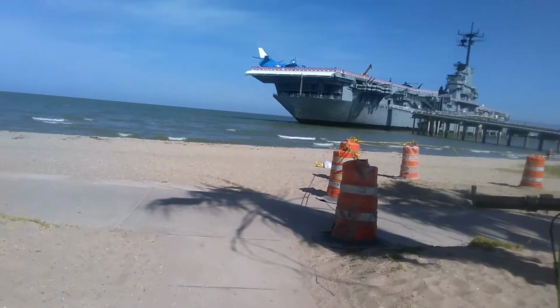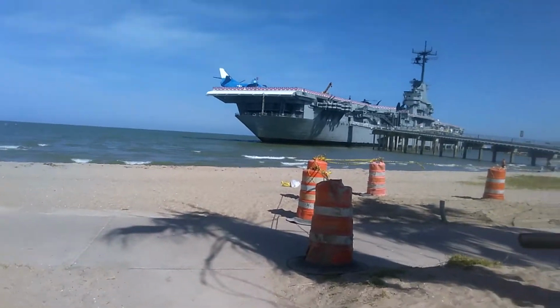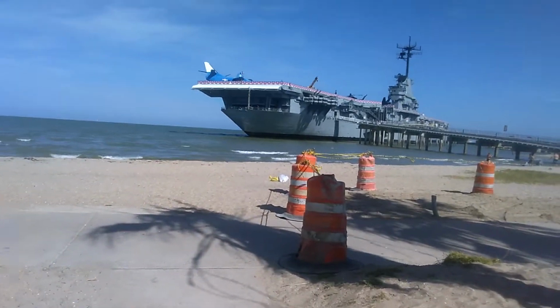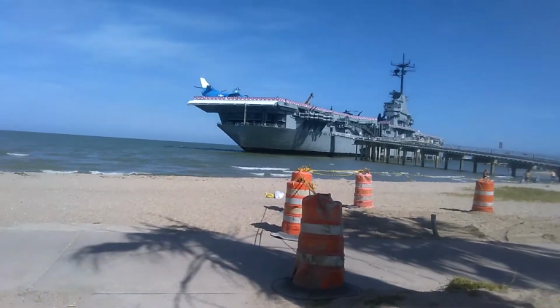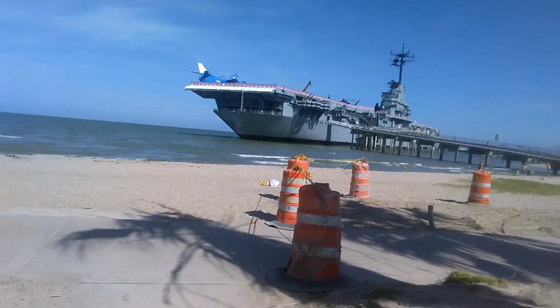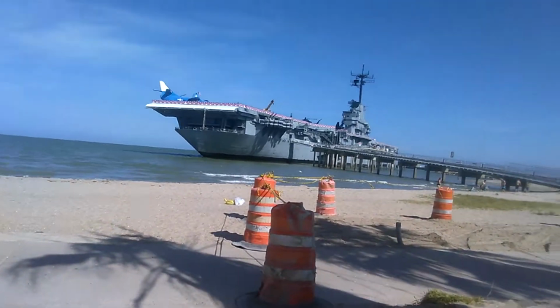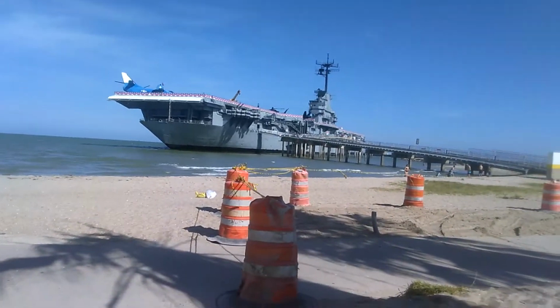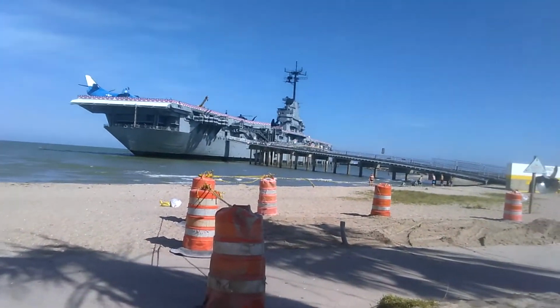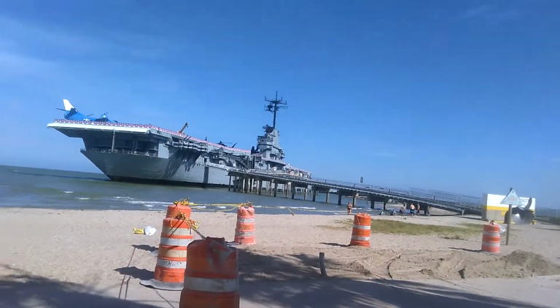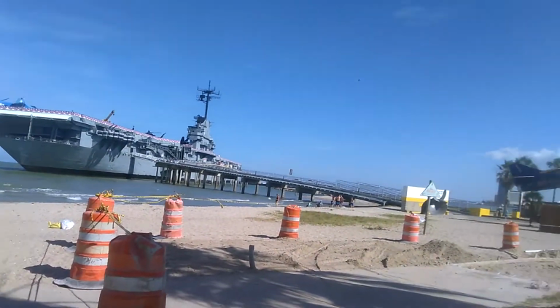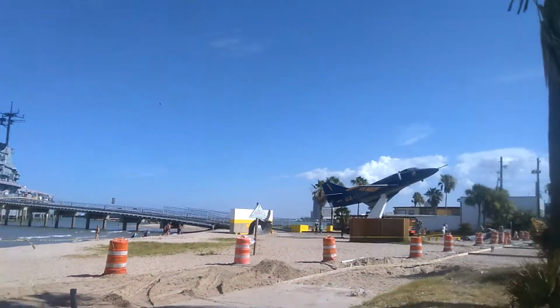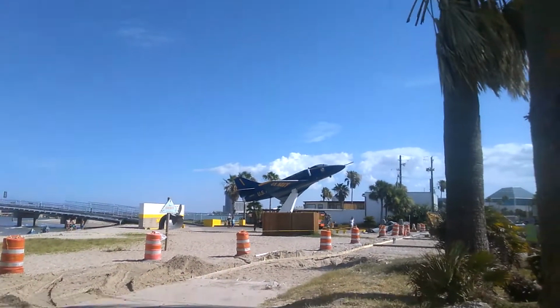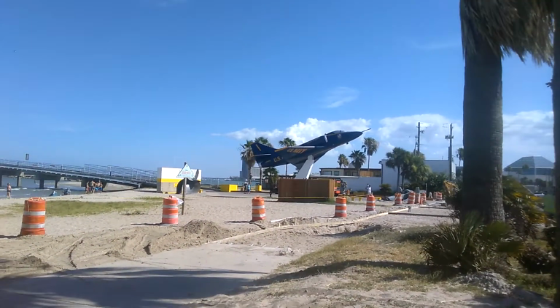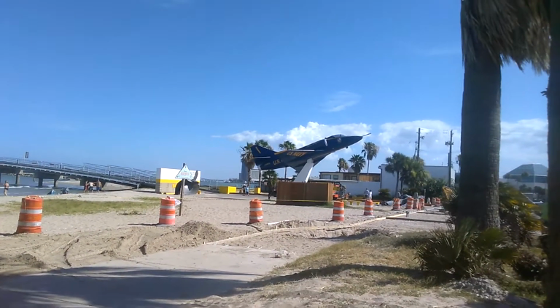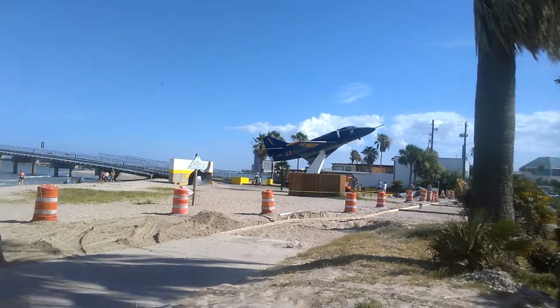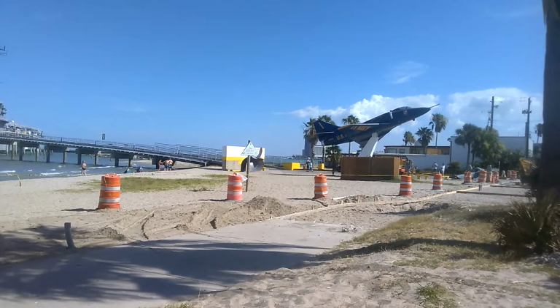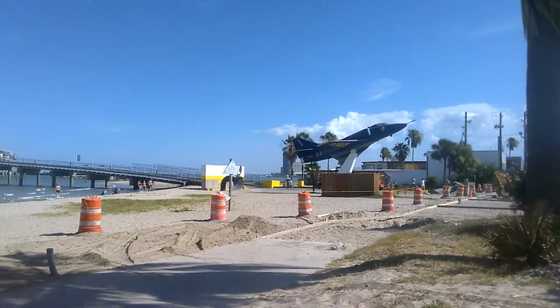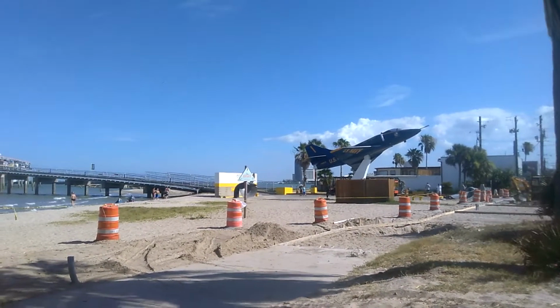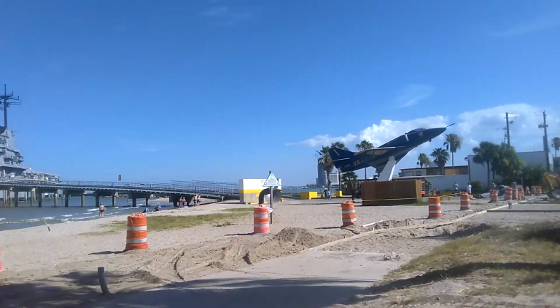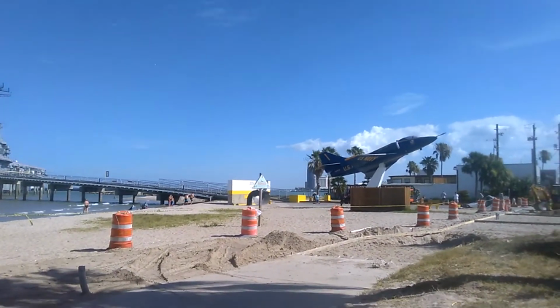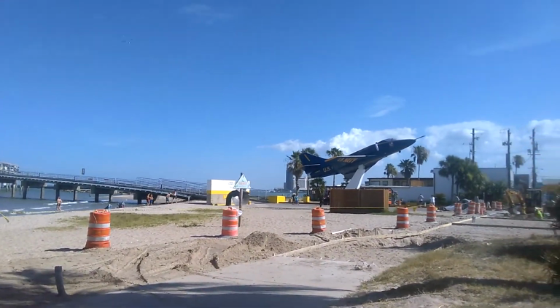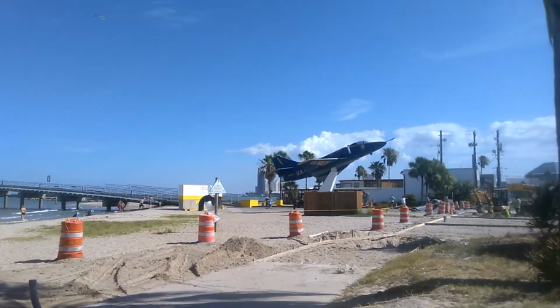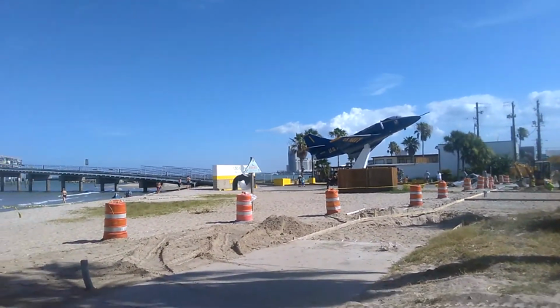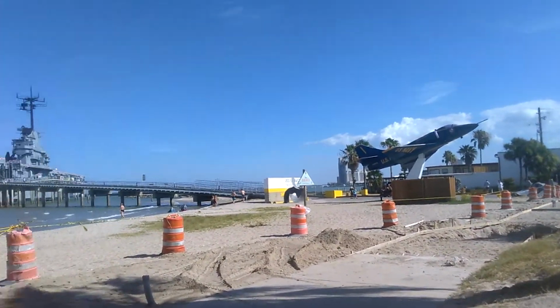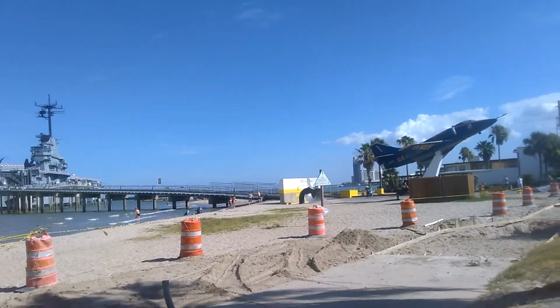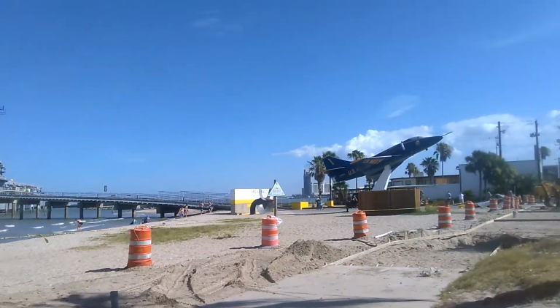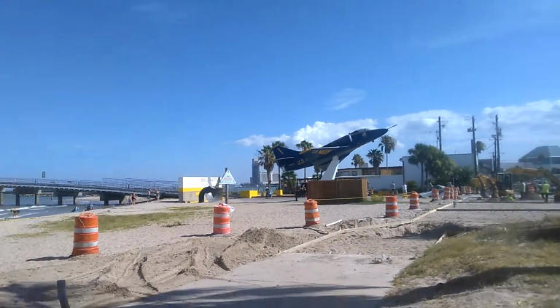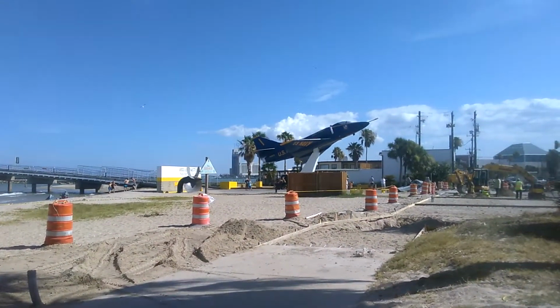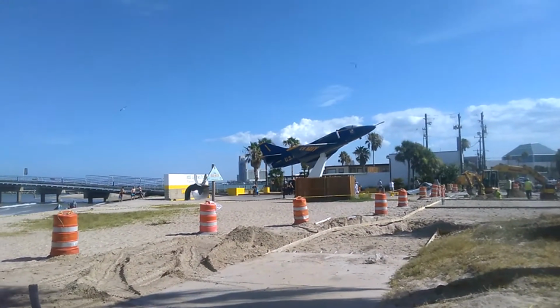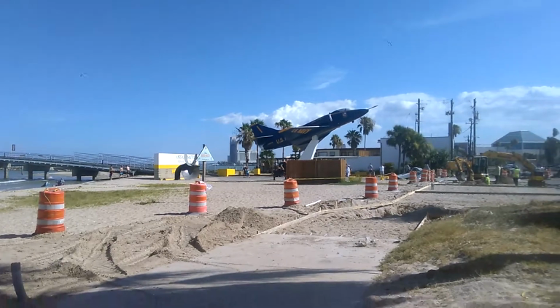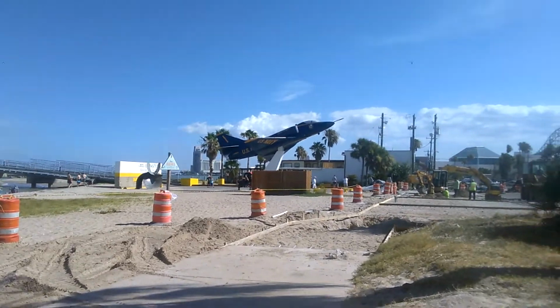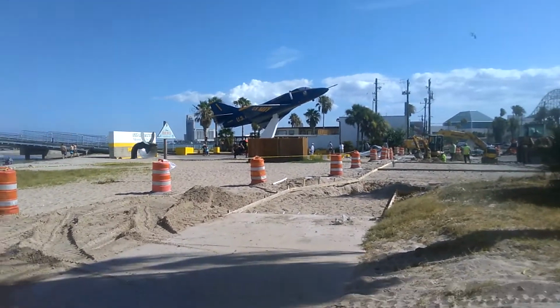Over here we have the U.S. Navy plane. I'll try to get a little closer if I can — they're doing construction here. This is a beautiful USS Lexington.